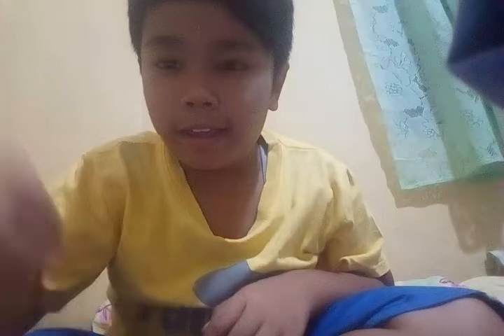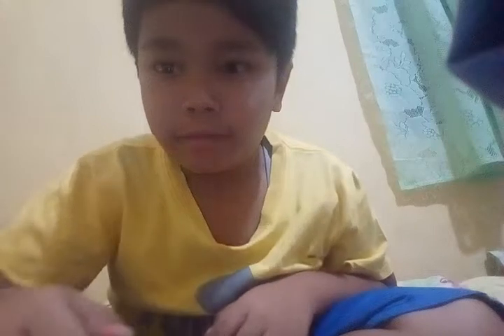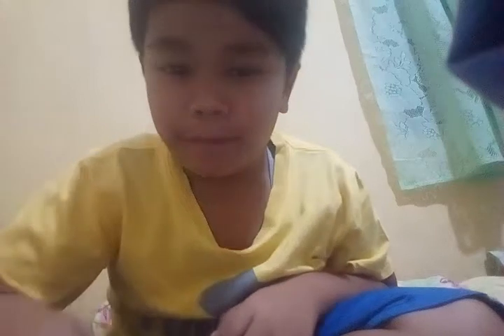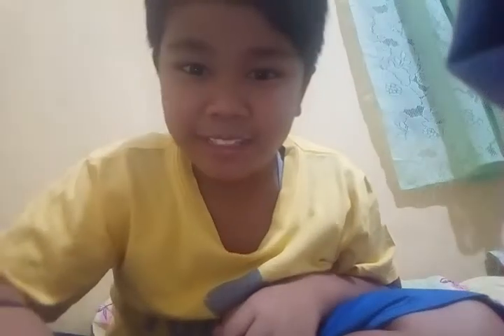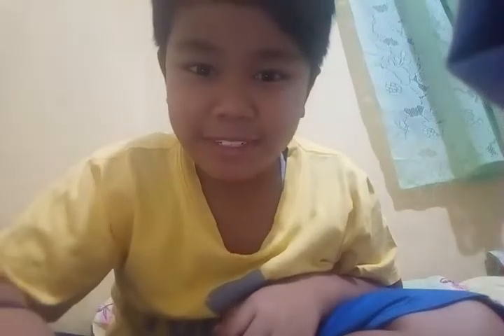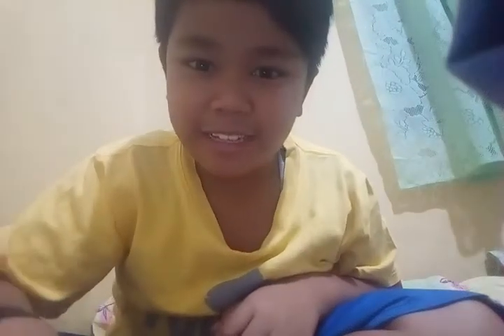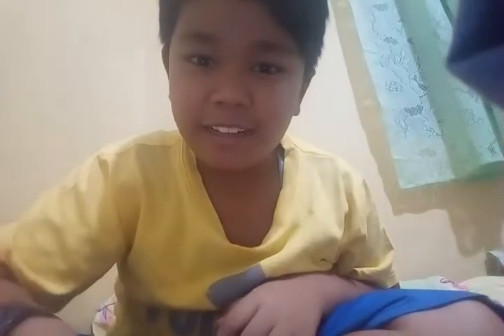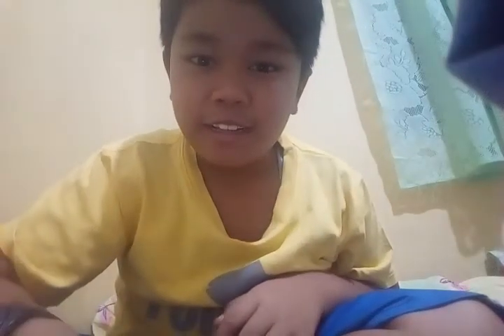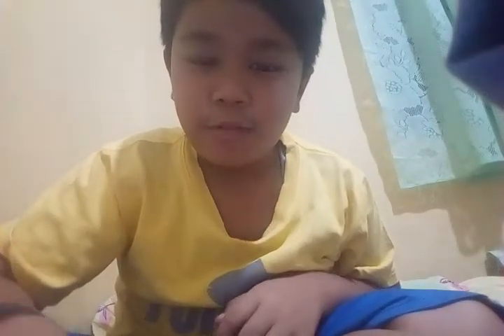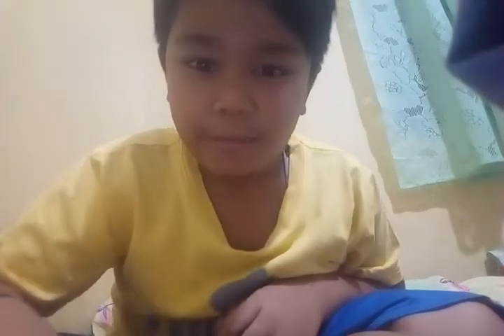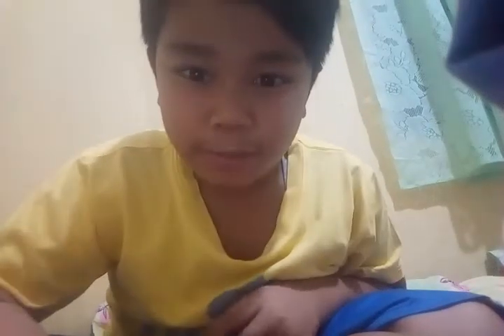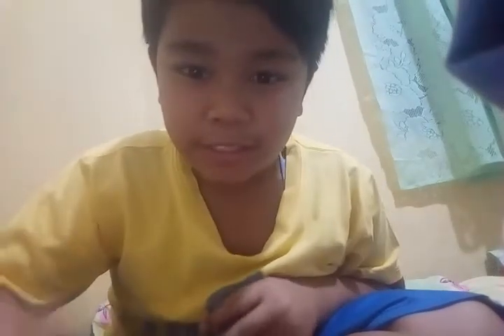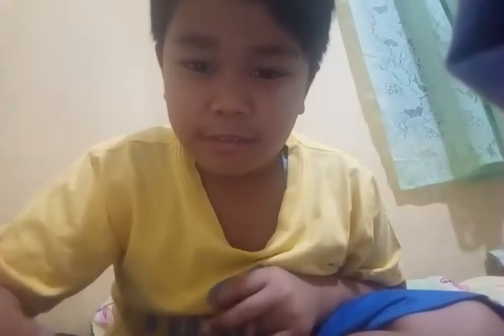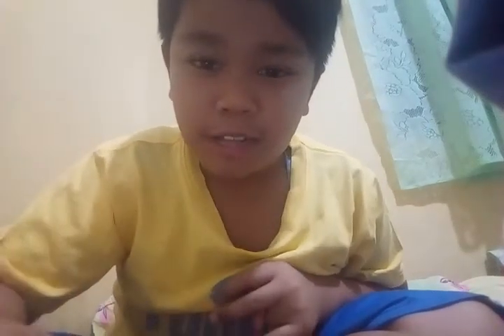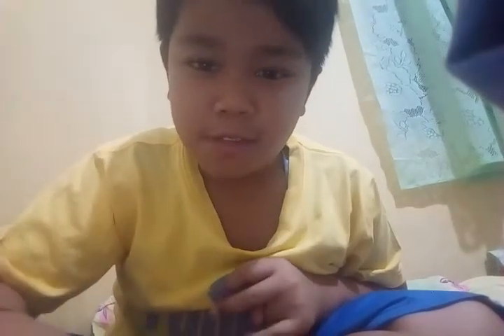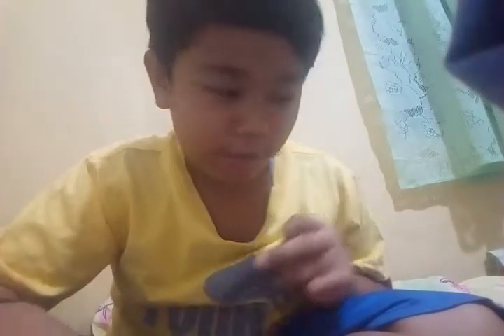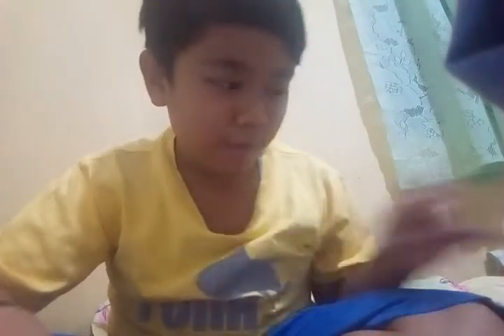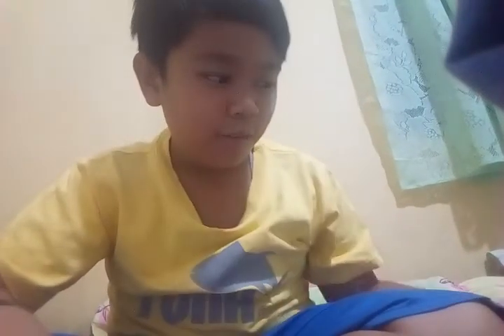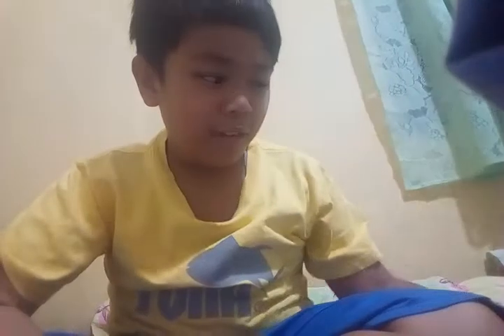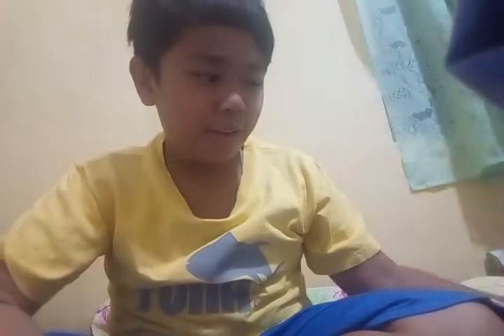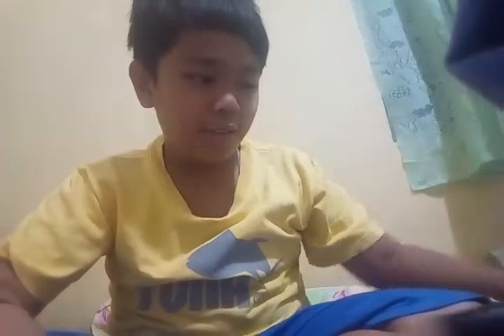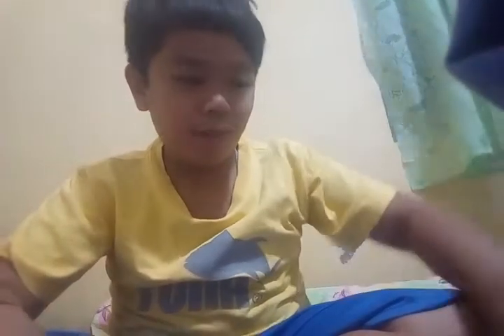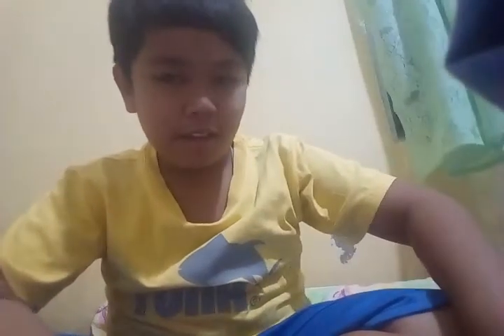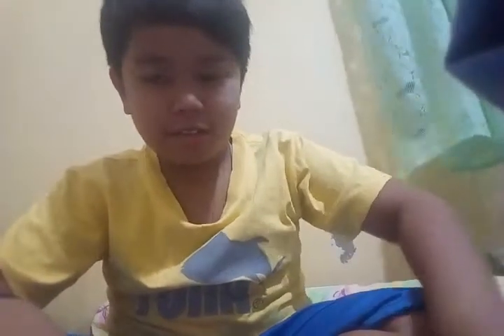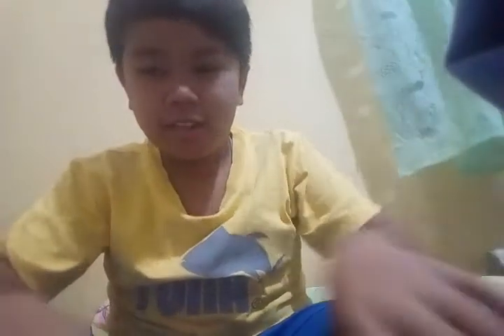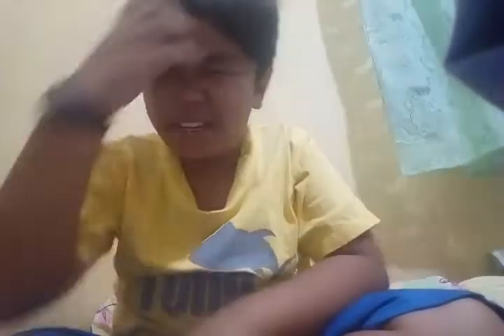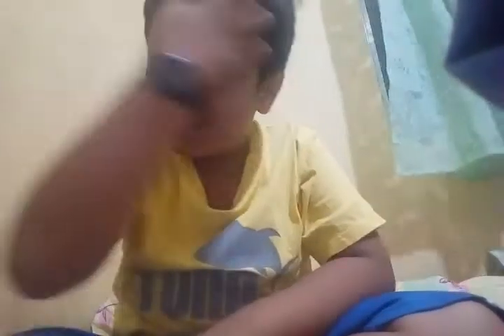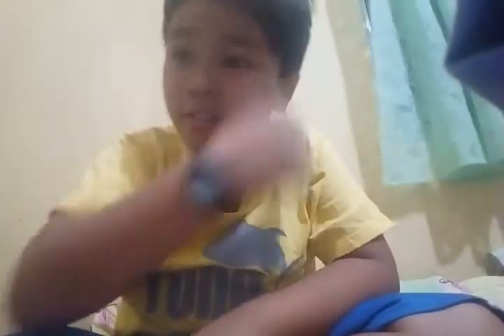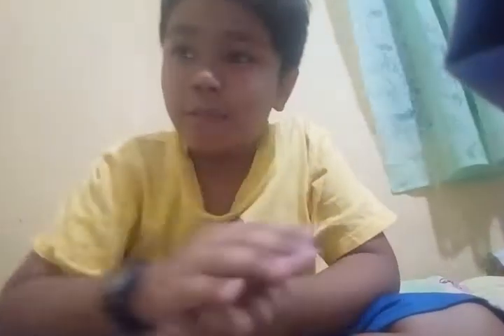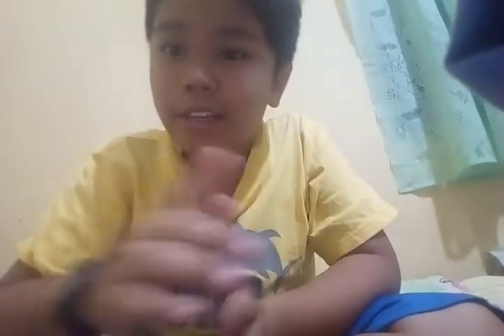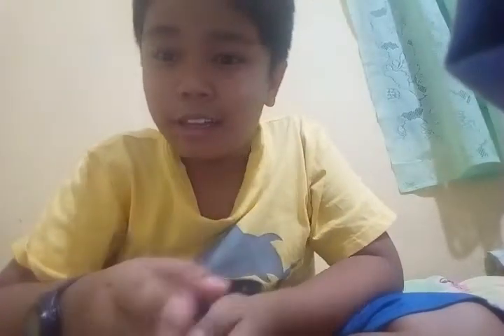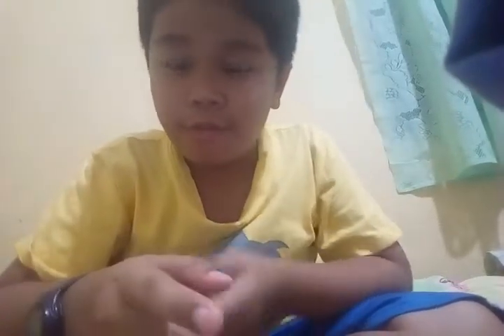Hey guys, welcome back to my channel. This is a great video I'm gonna do. First, I'm gonna do a pilot cam review.